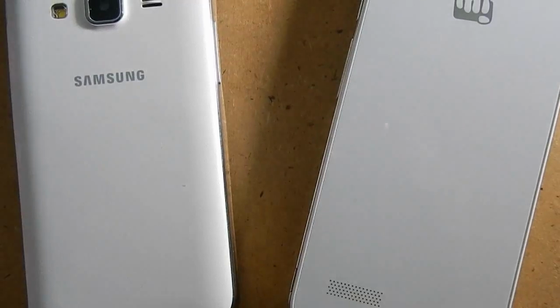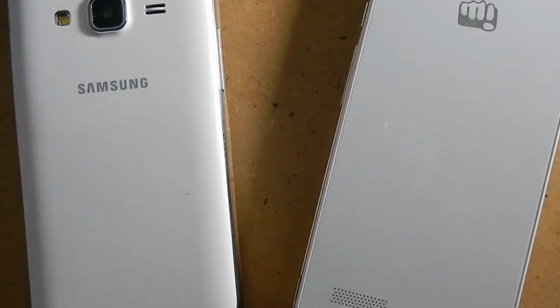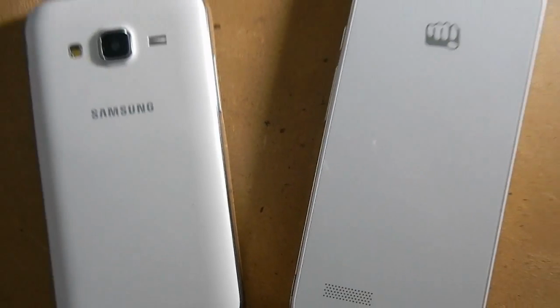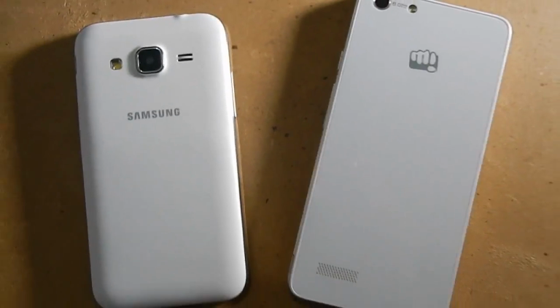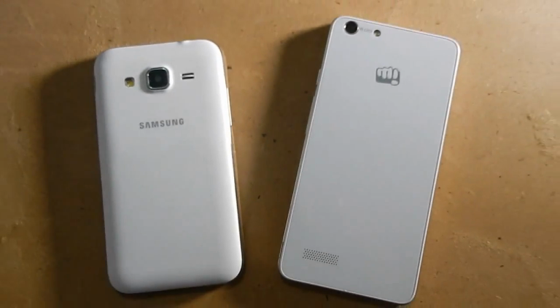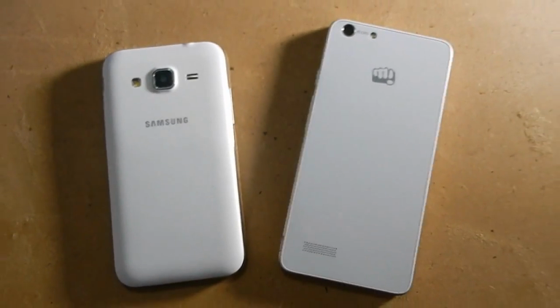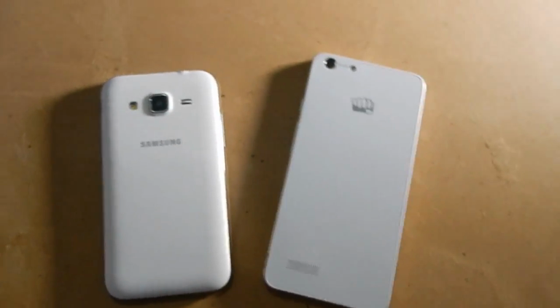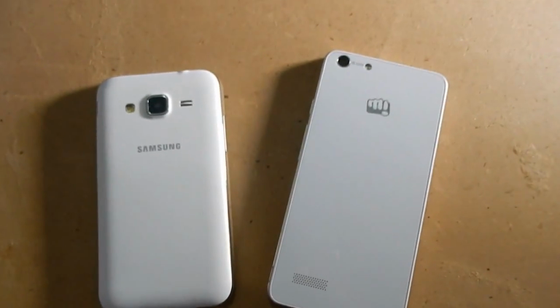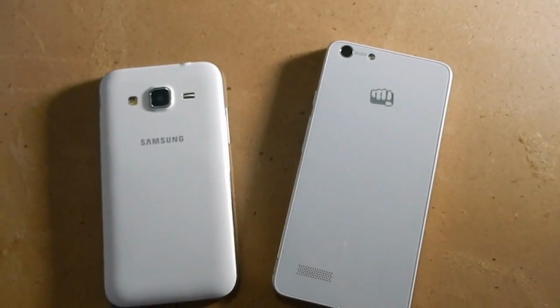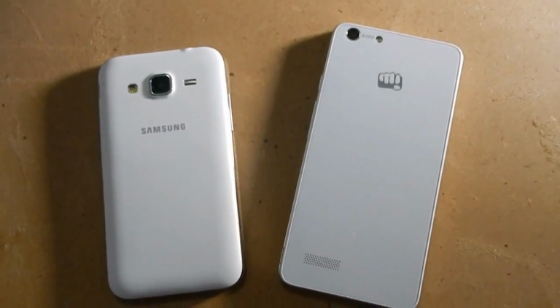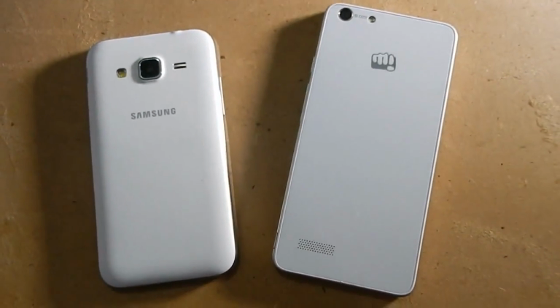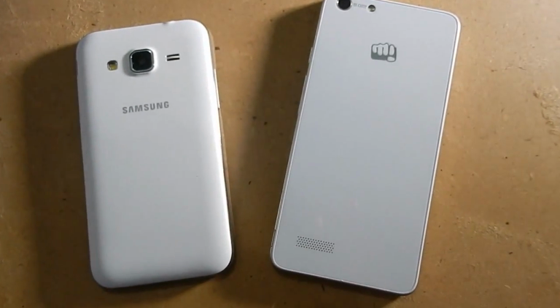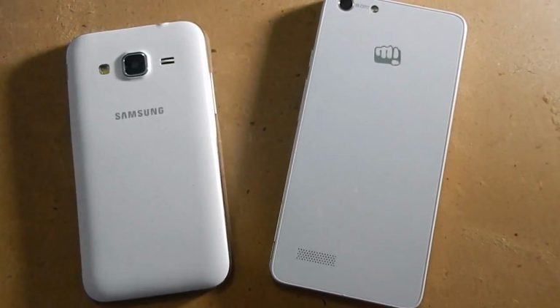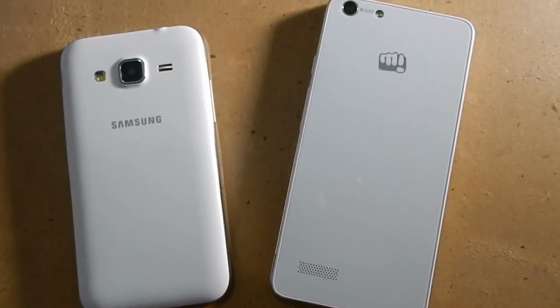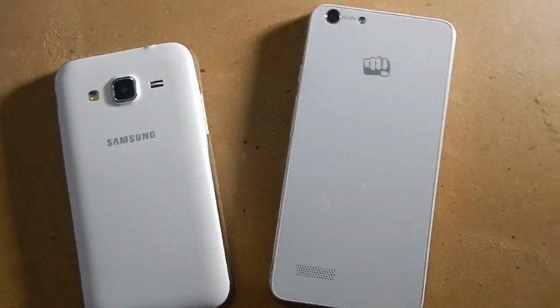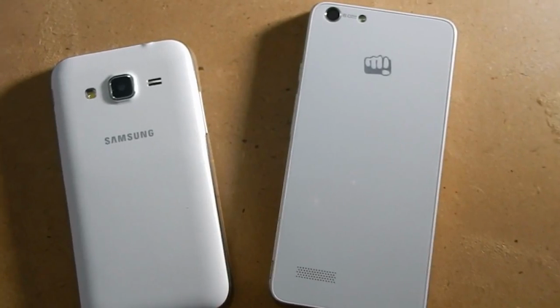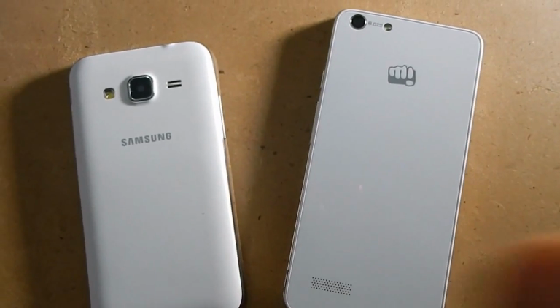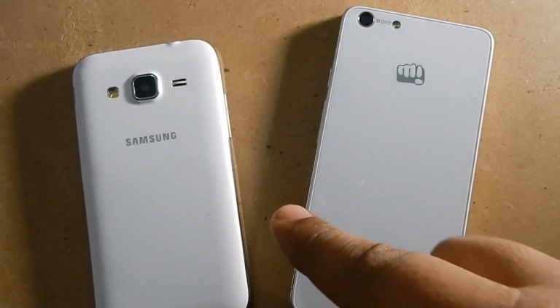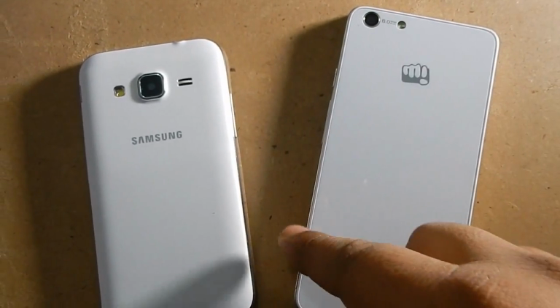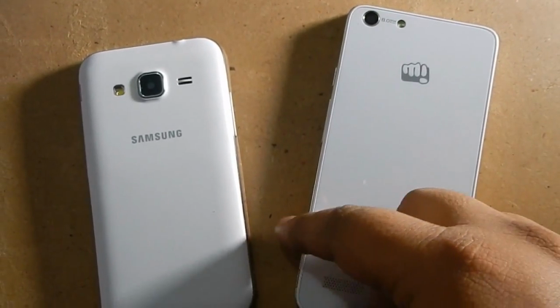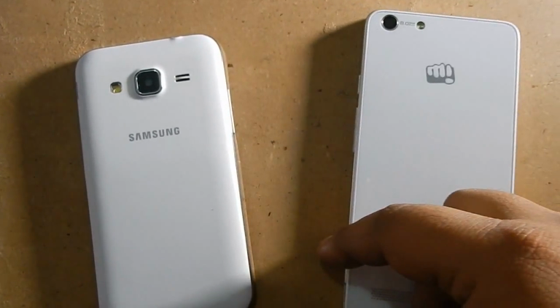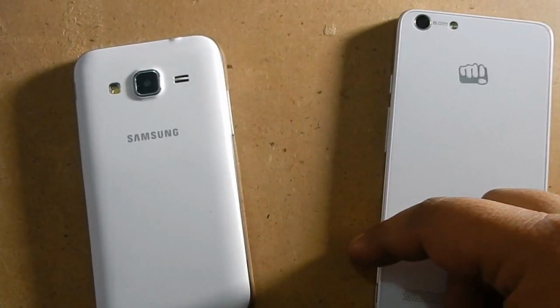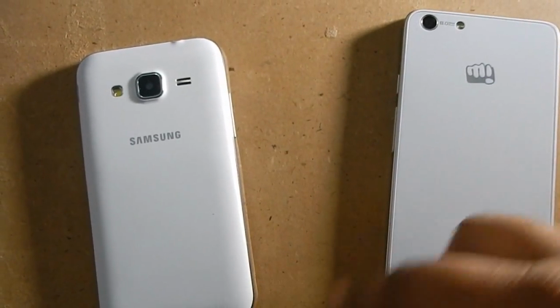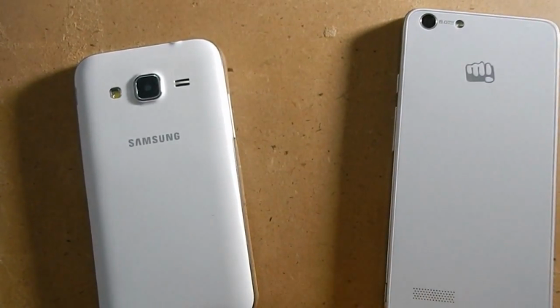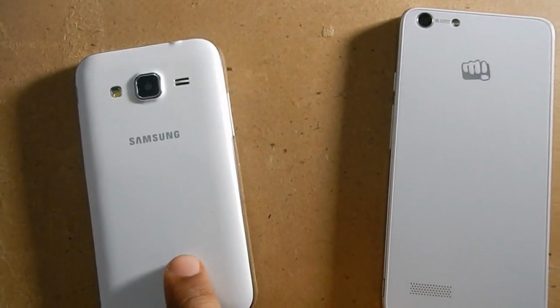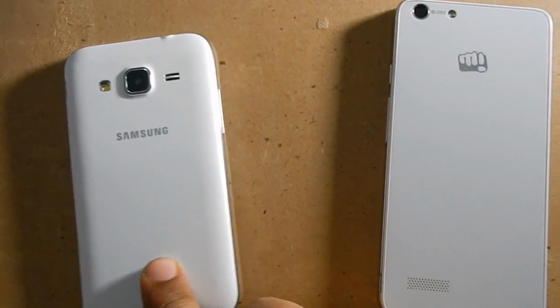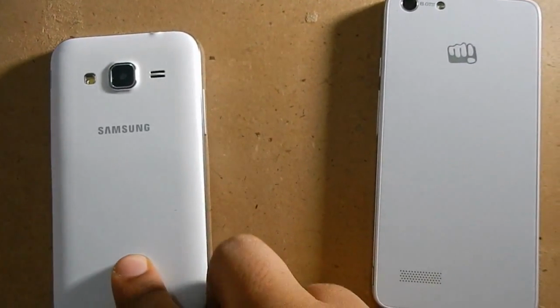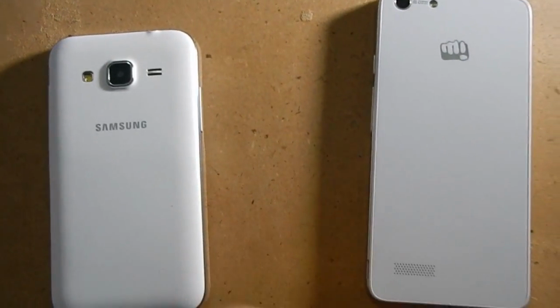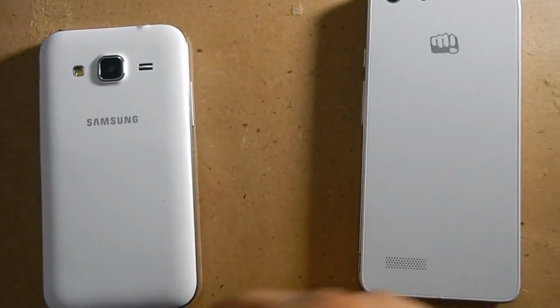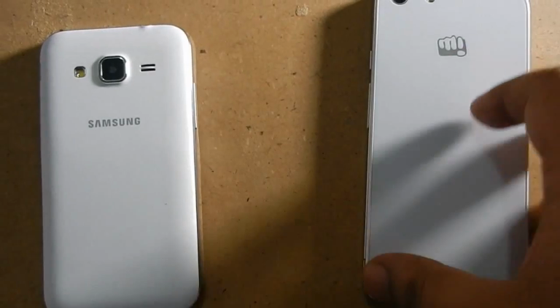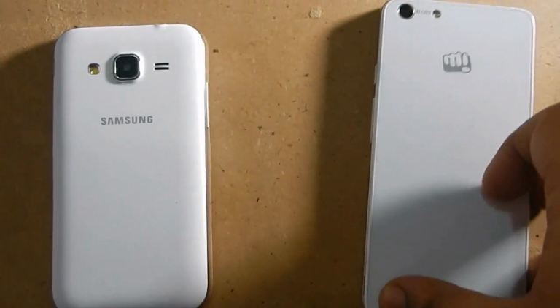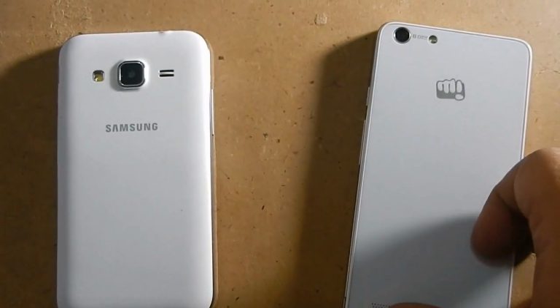Hi there, this is Hyderfan about and in this video we are doing a comparison of Samsung Galaxy Core Prime with Micromax Canvas Hue AQ5000. Now let's begin with the stuff here.